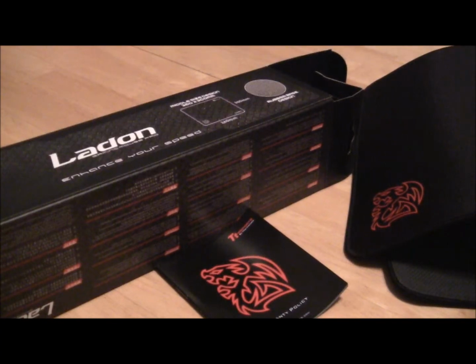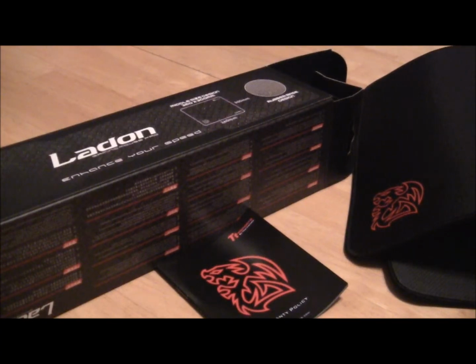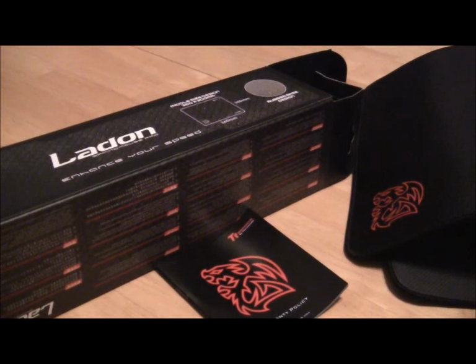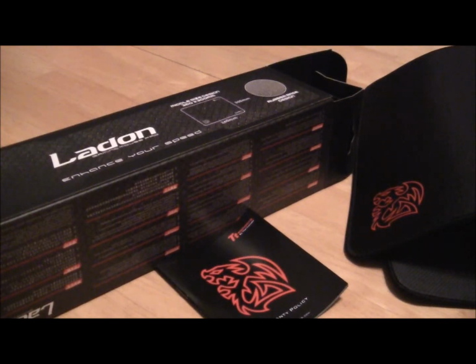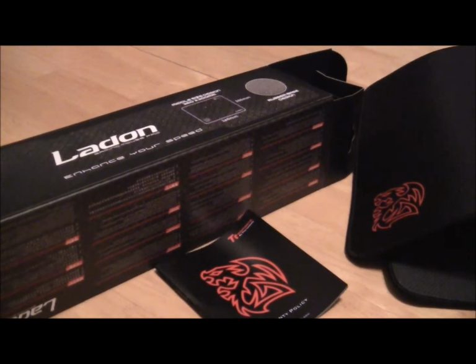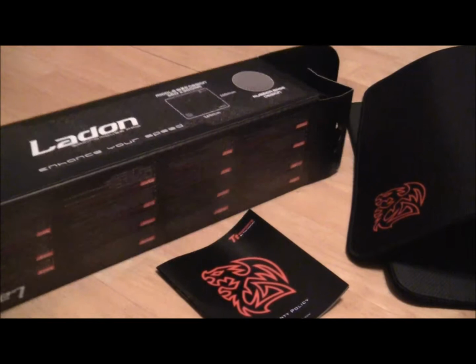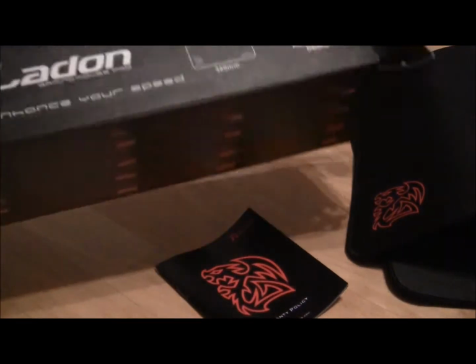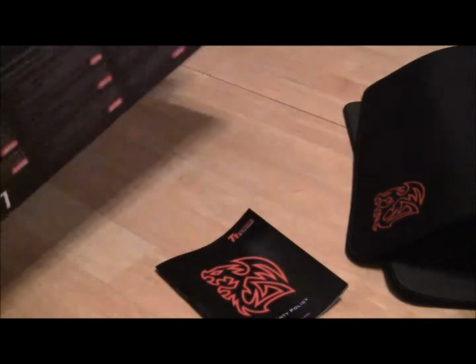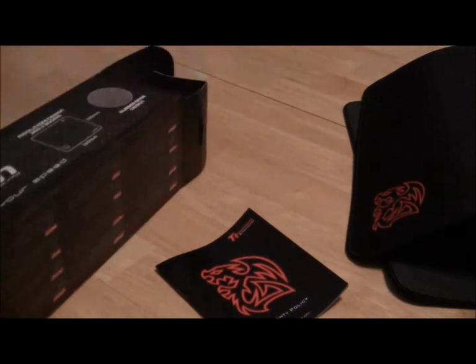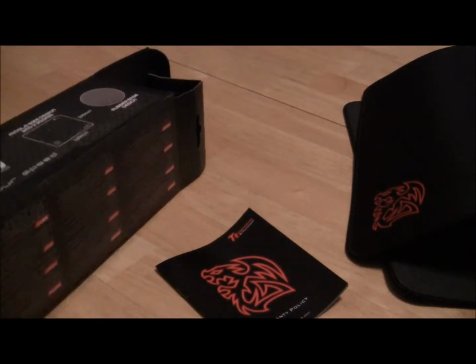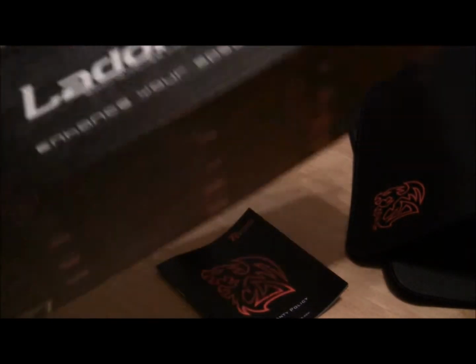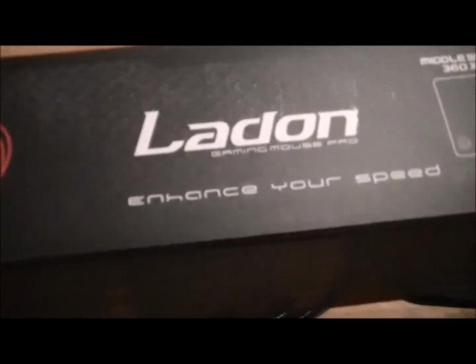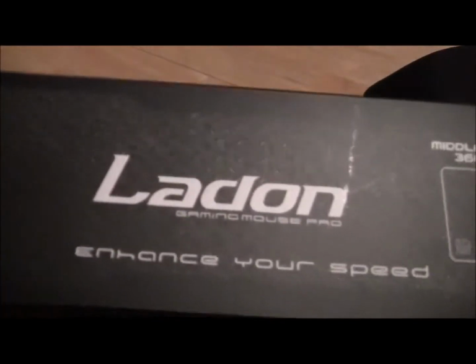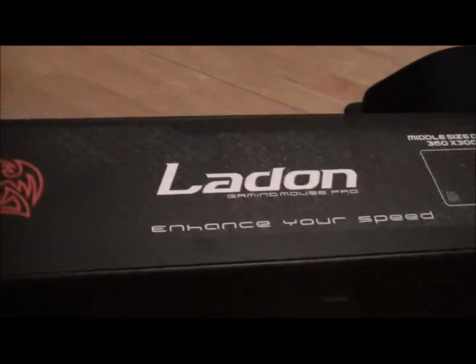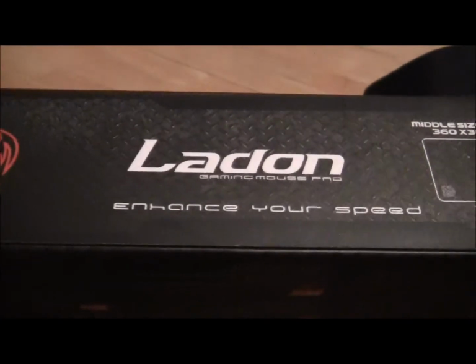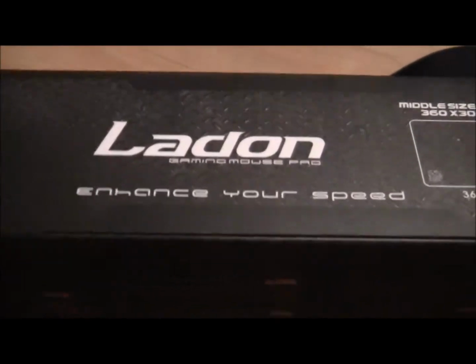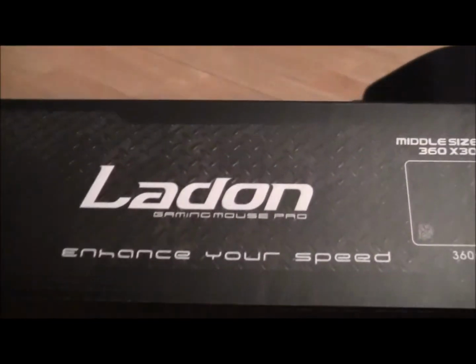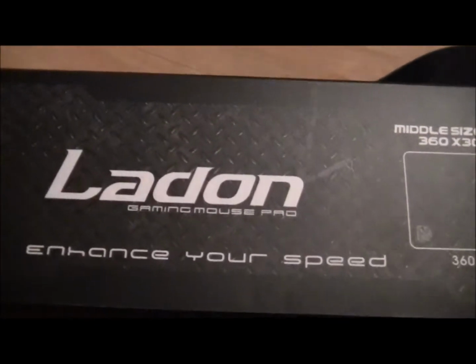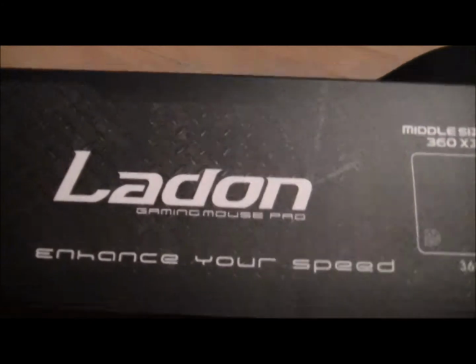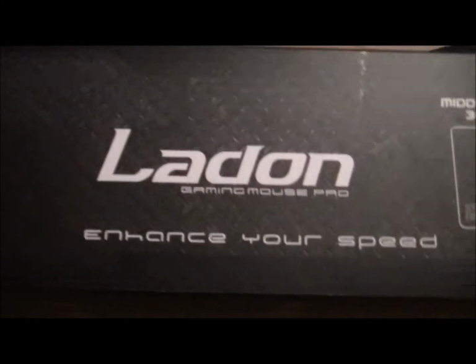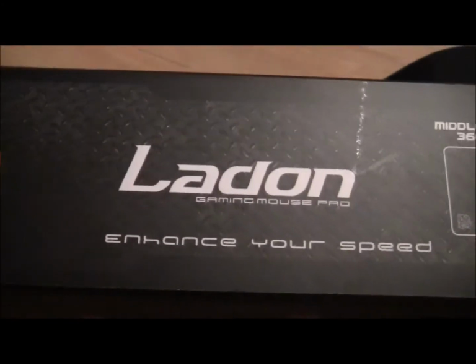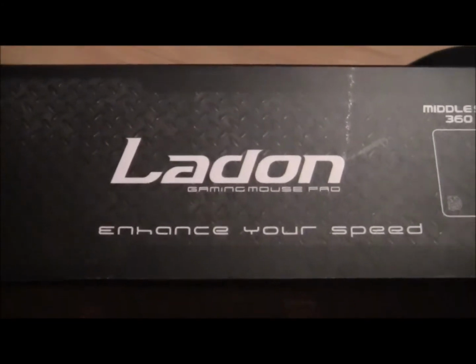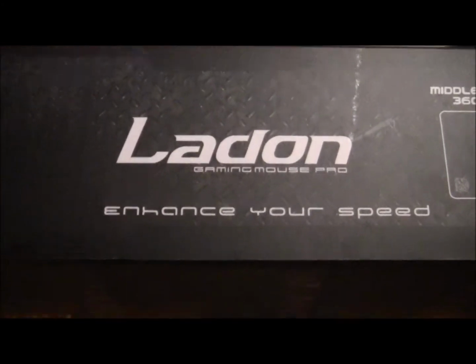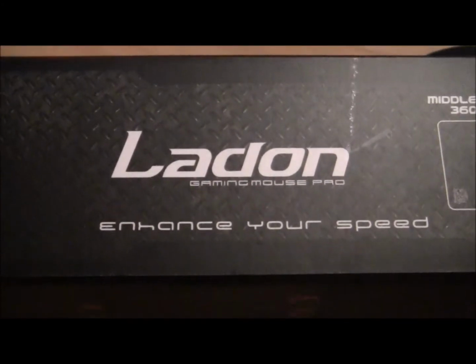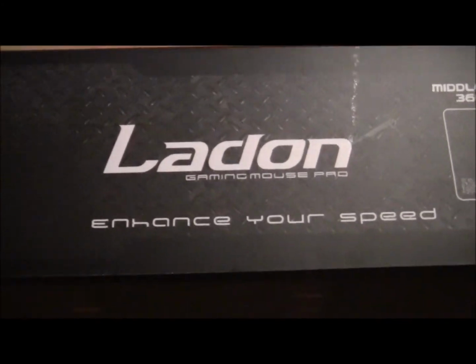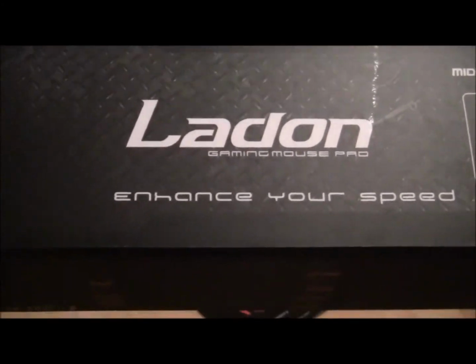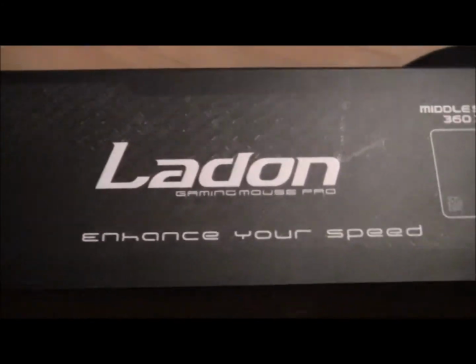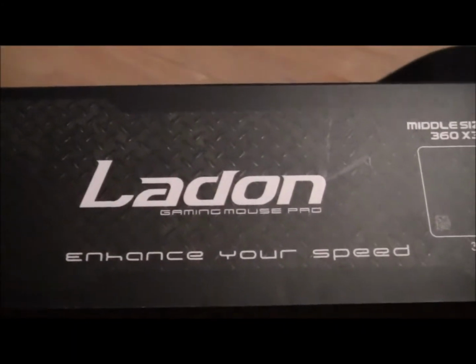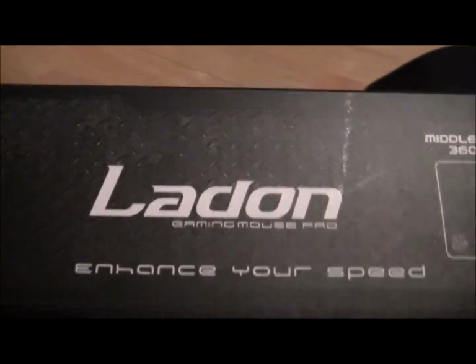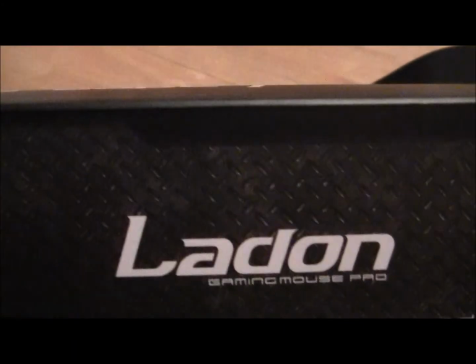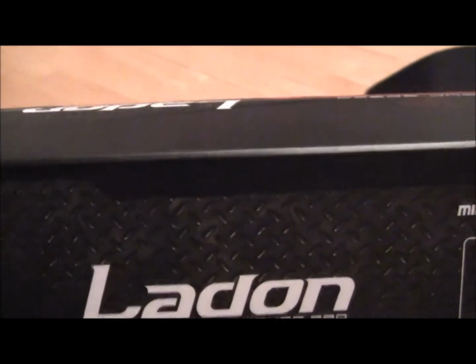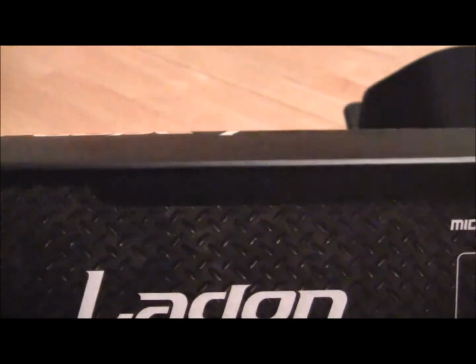Hello again guys, Niko from morbidmouse.com. Just a quick video of this new mouse pad we just received. It's called the Ladon Gaming Mouse Pad from TT Esports.